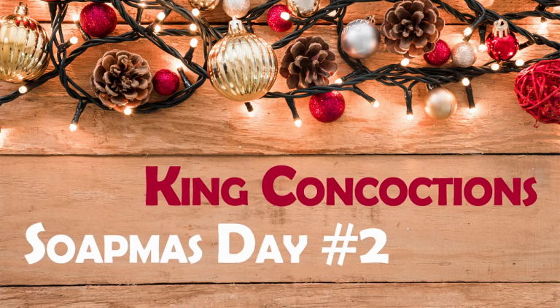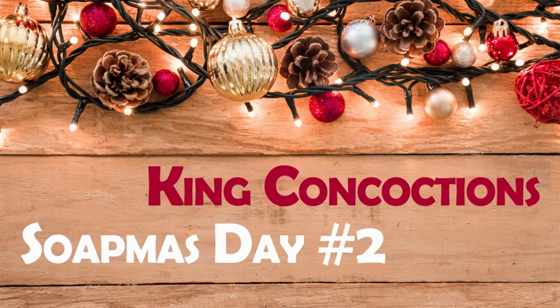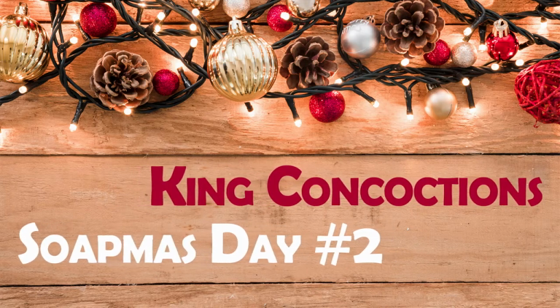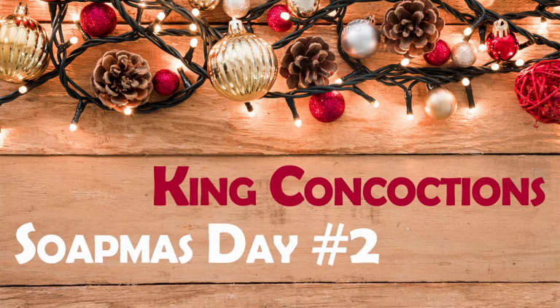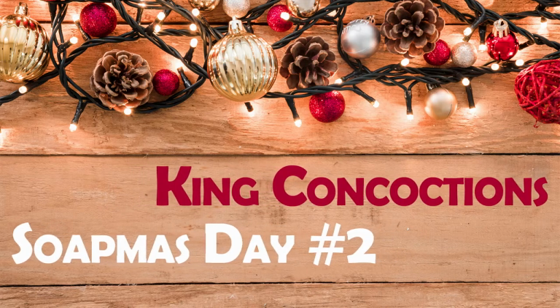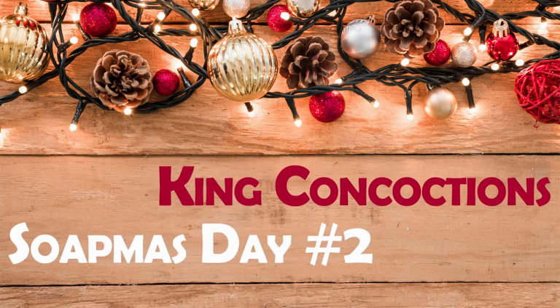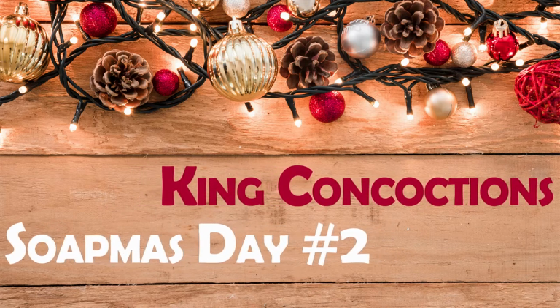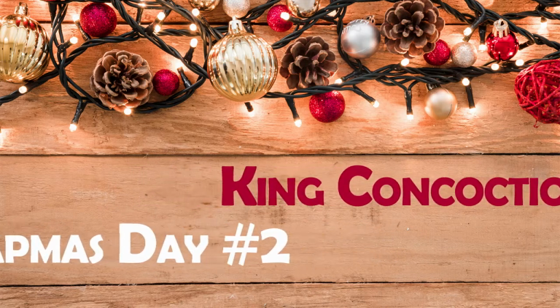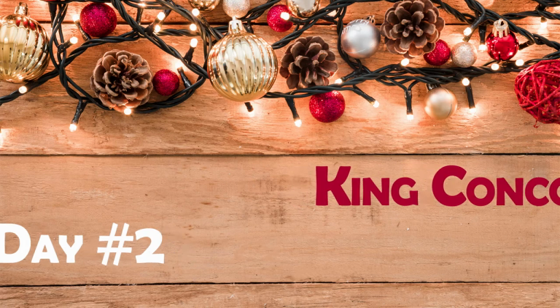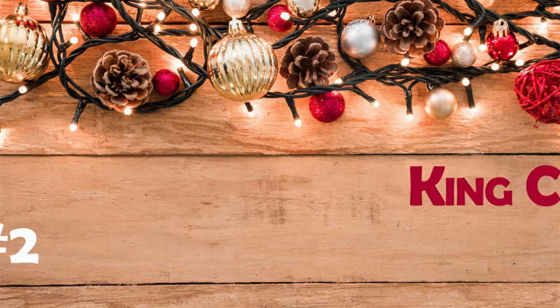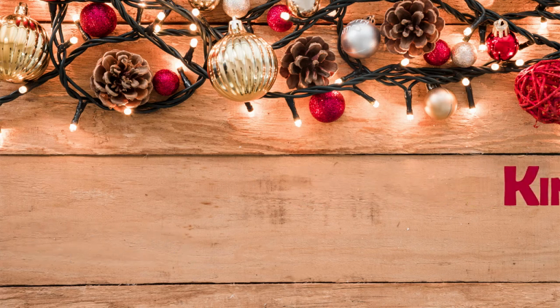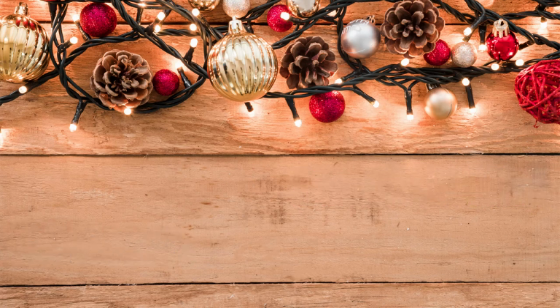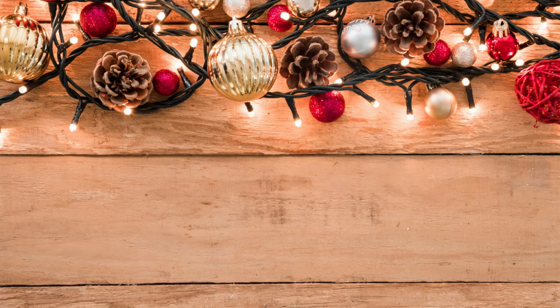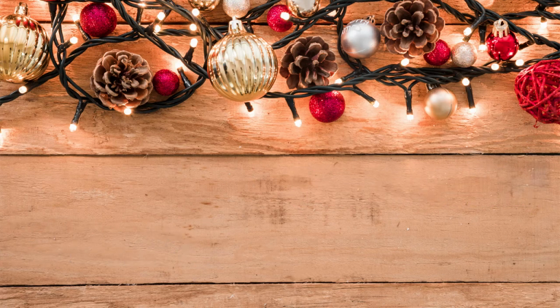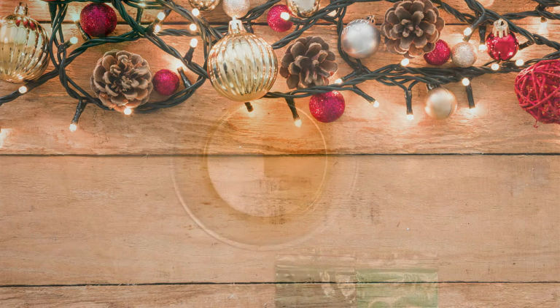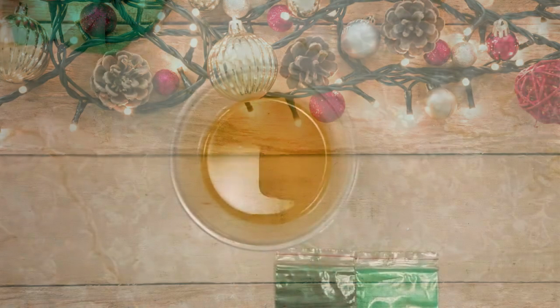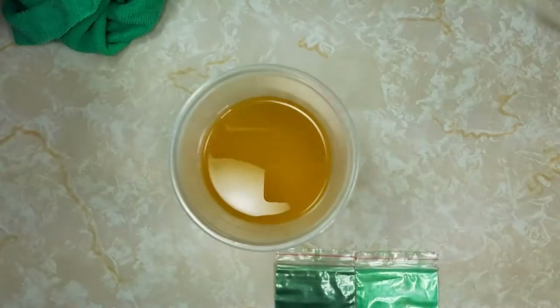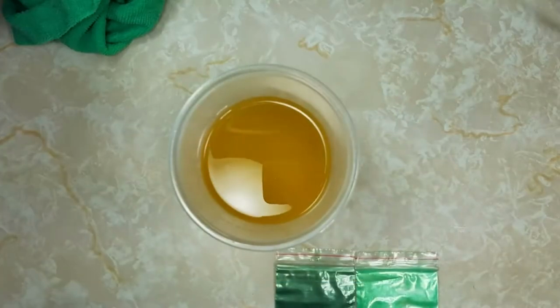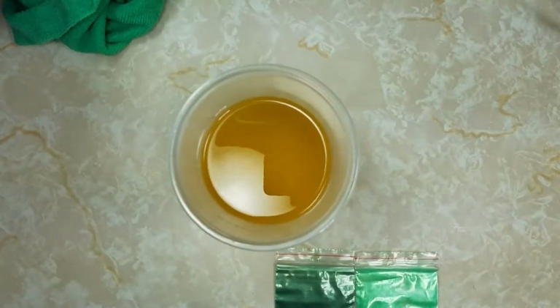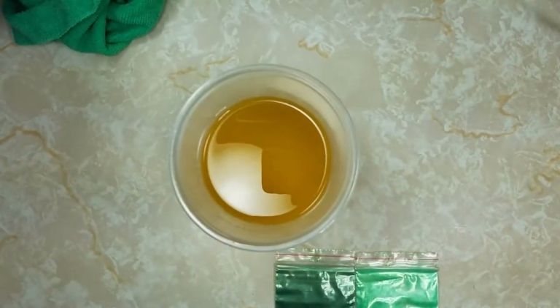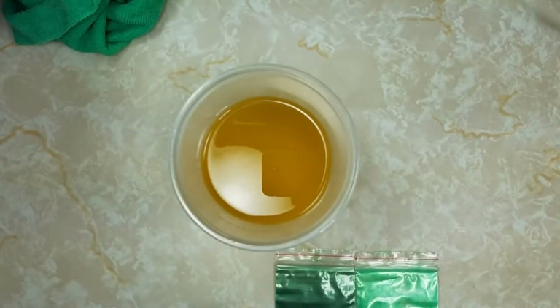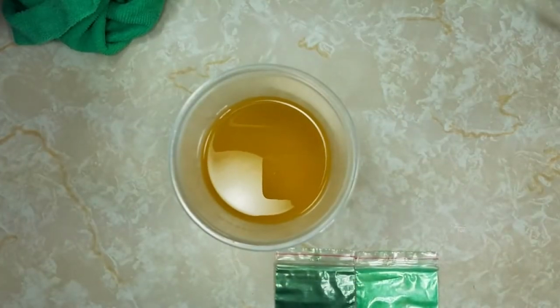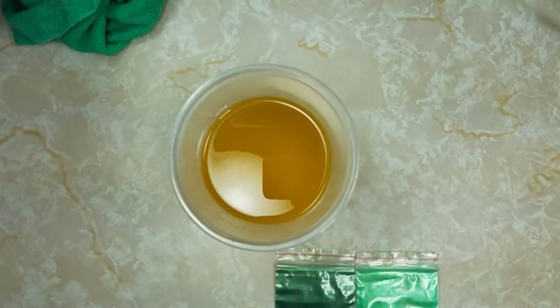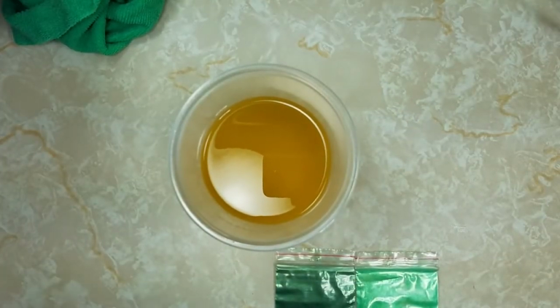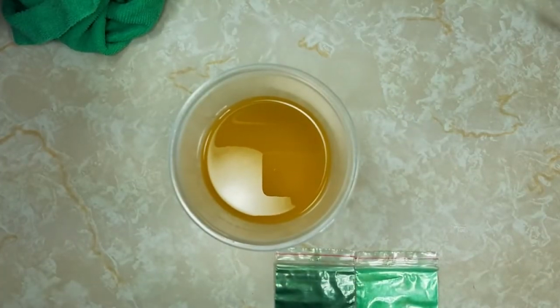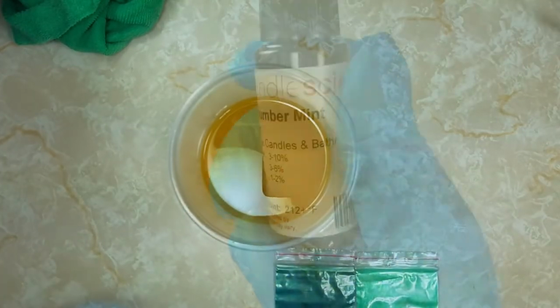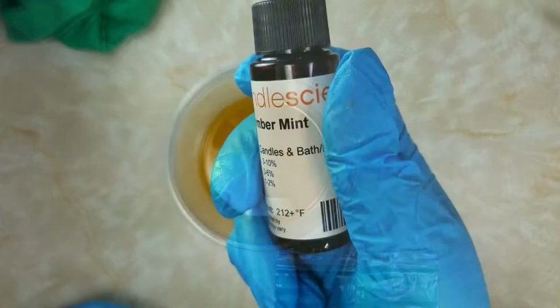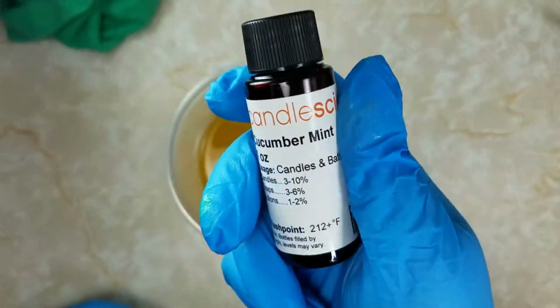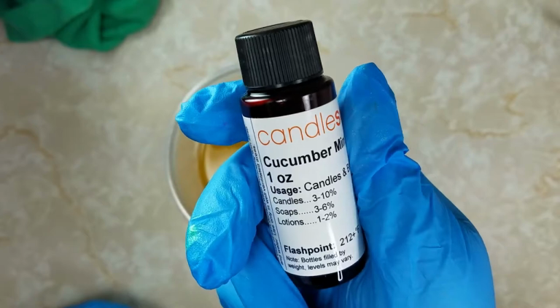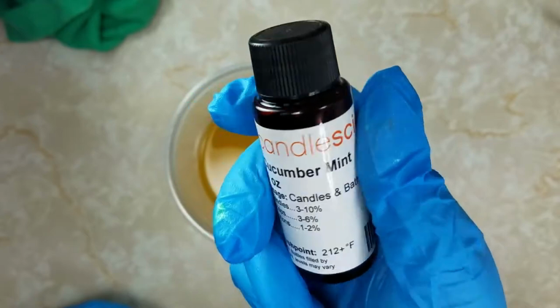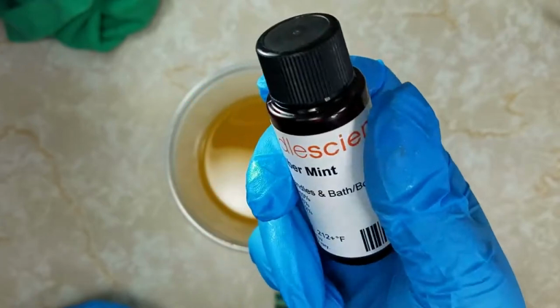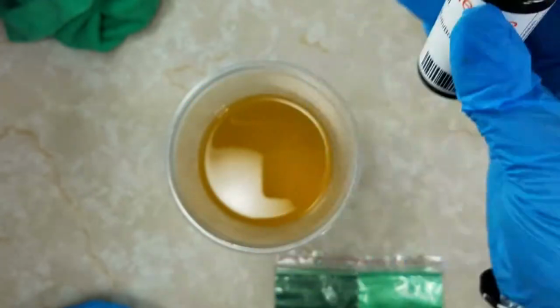Also, leave me a comment, let me know what you thought. Alright, let's make the second soap of Soapmas. Time for the second loaf for my Christmas soaps.